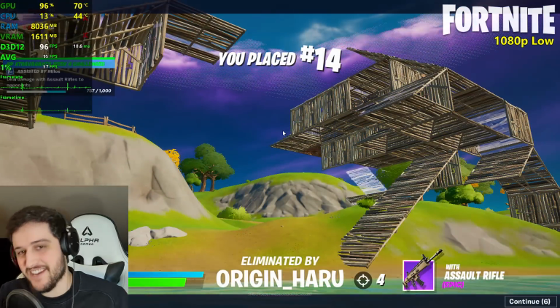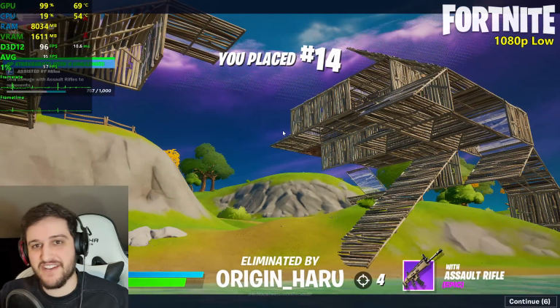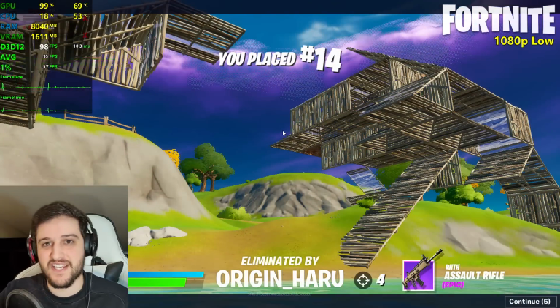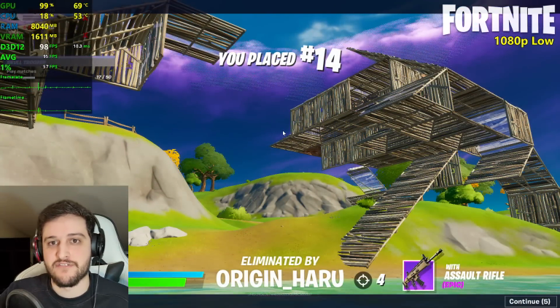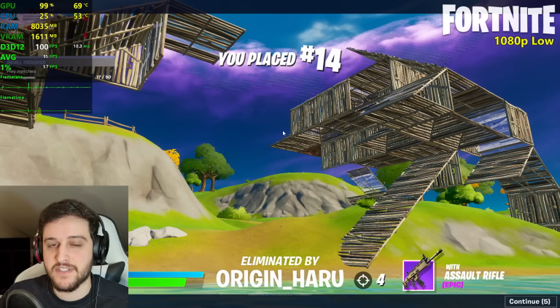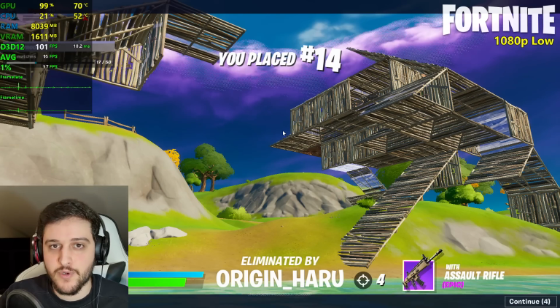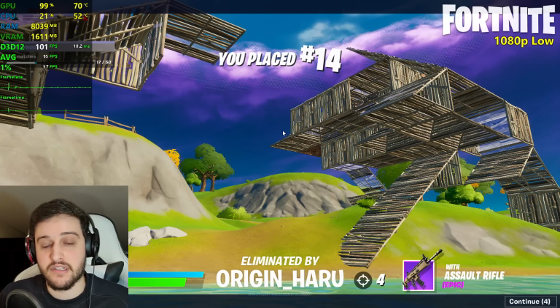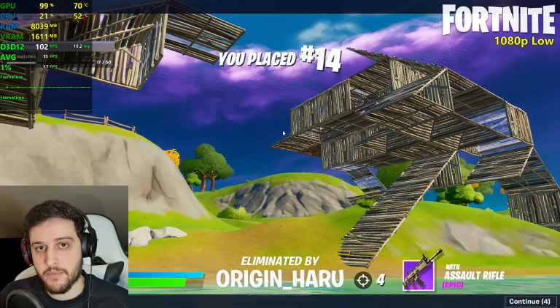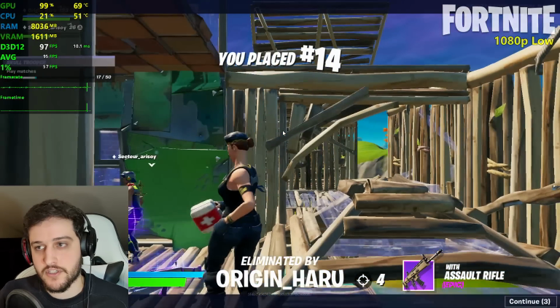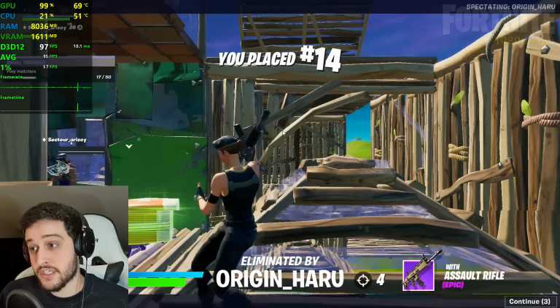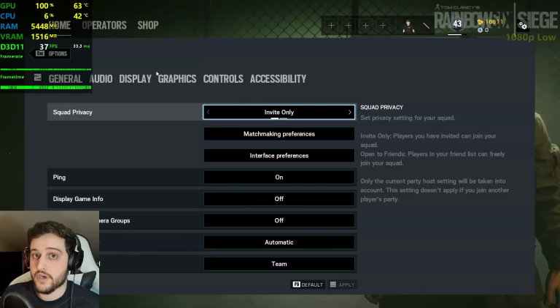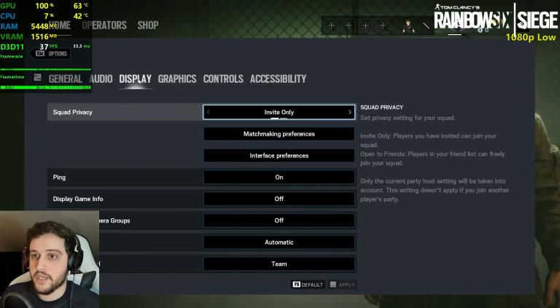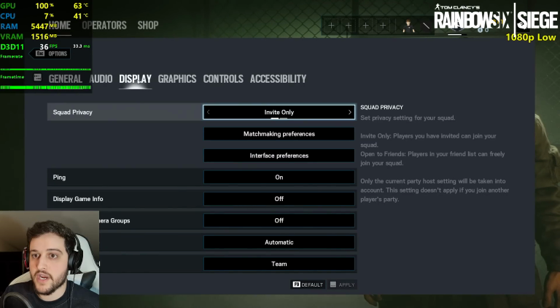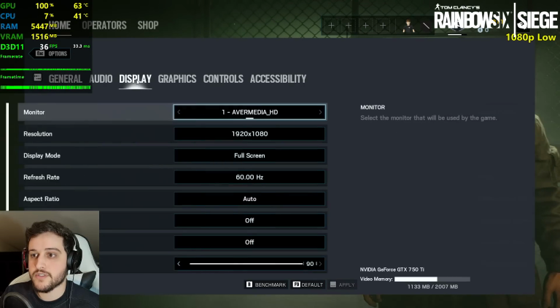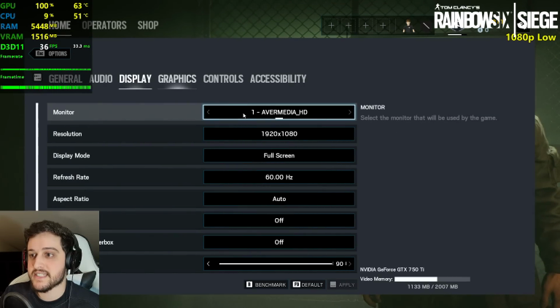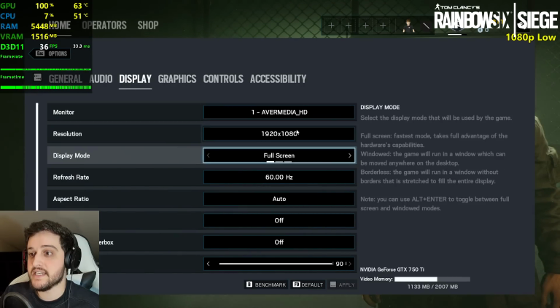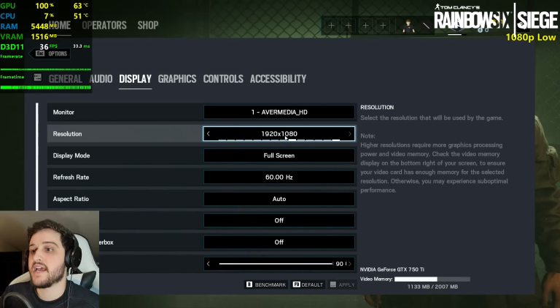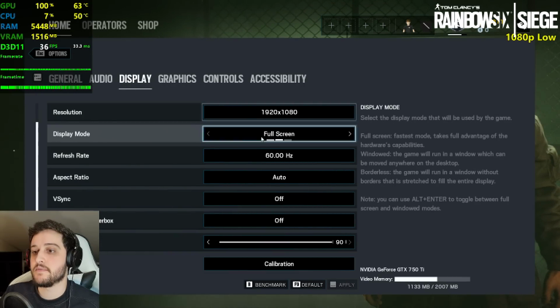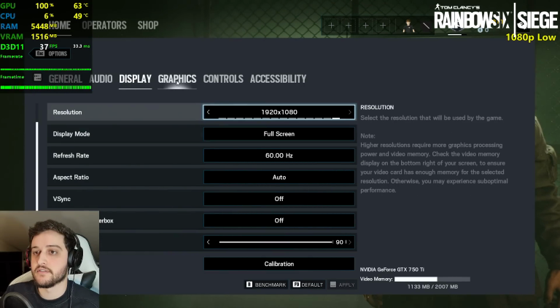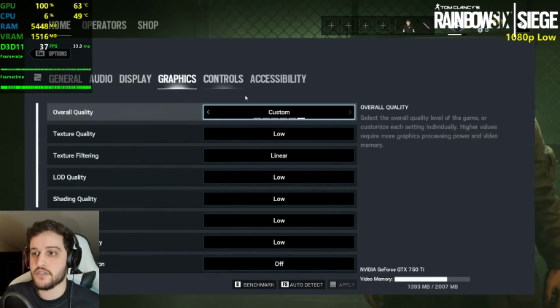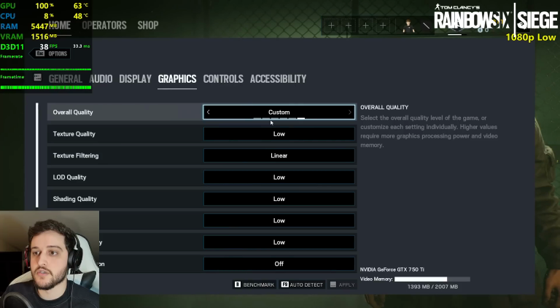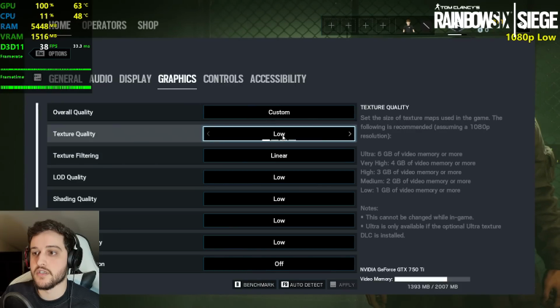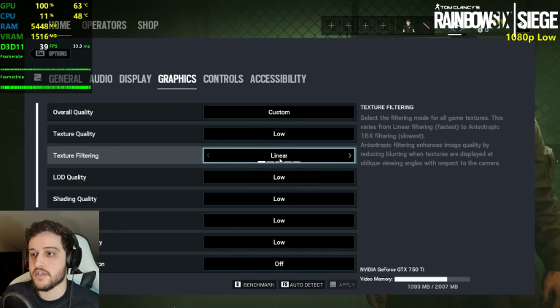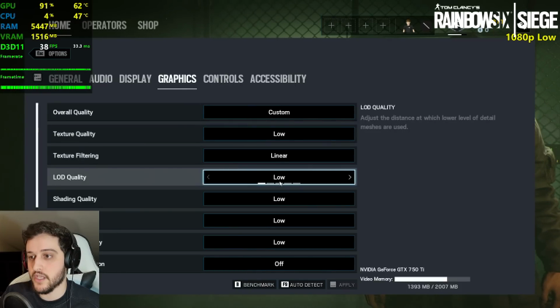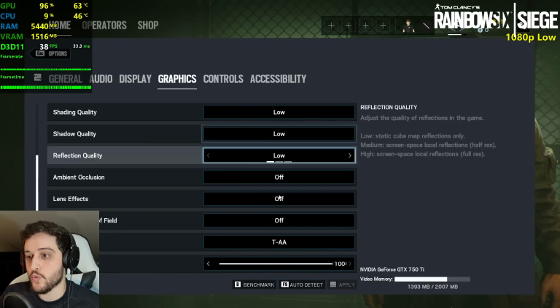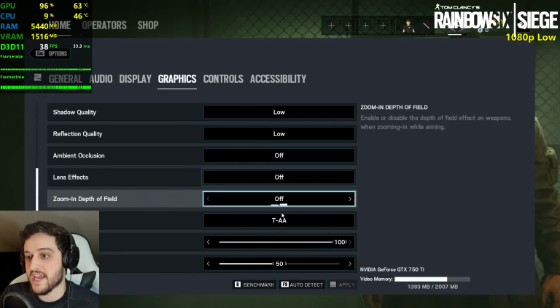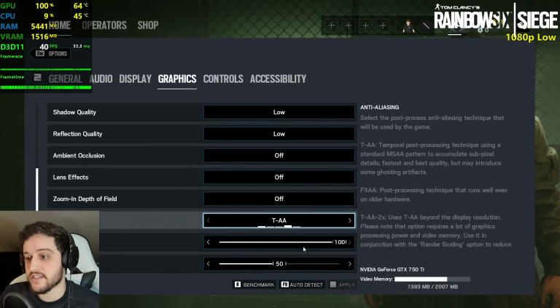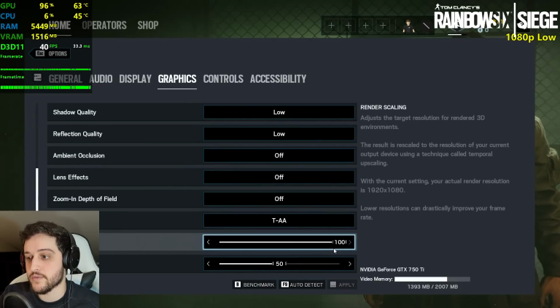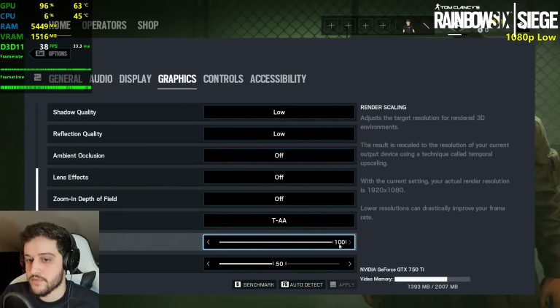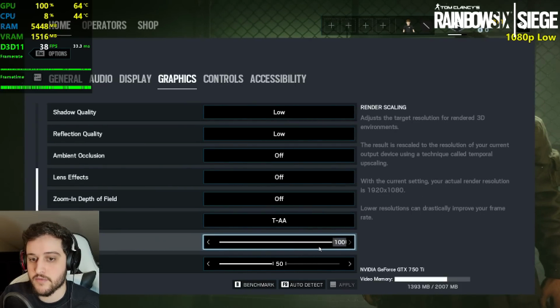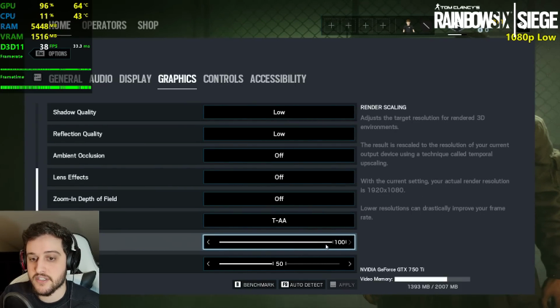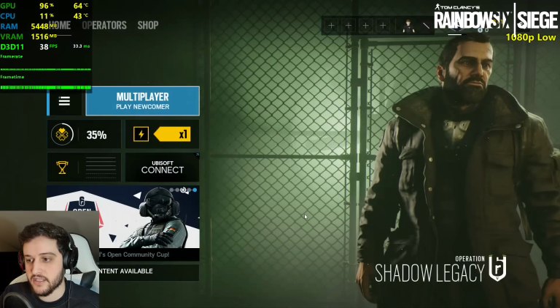95 FPS average, 57 1% lows, couple of stutters. We're now playing Rainbow Six Siege at 1080p resolution using the low settings with 100% render scaling.